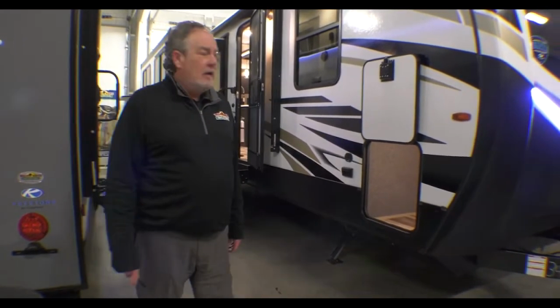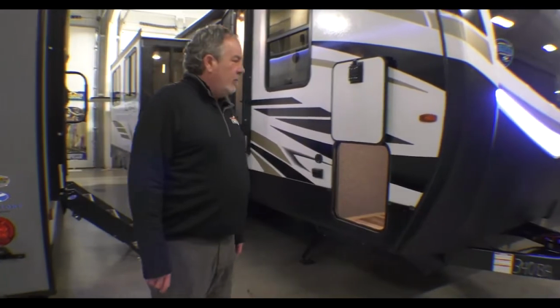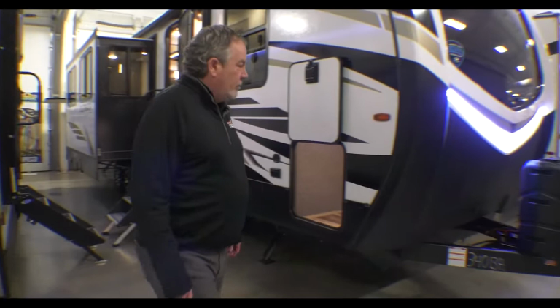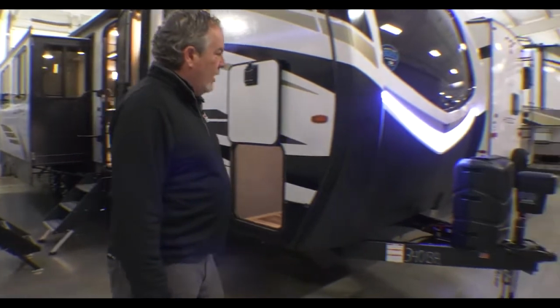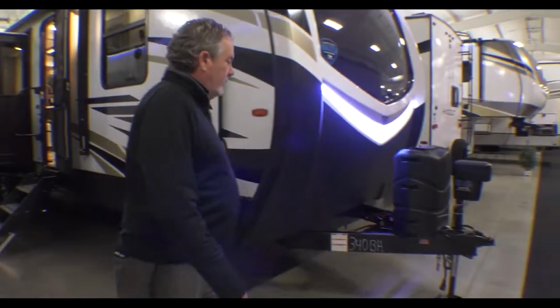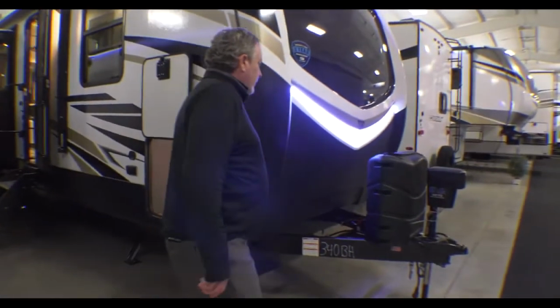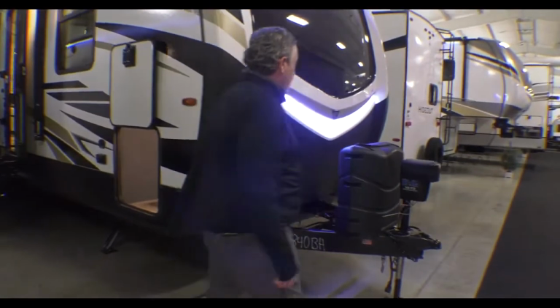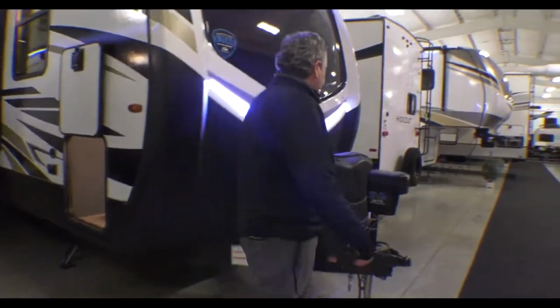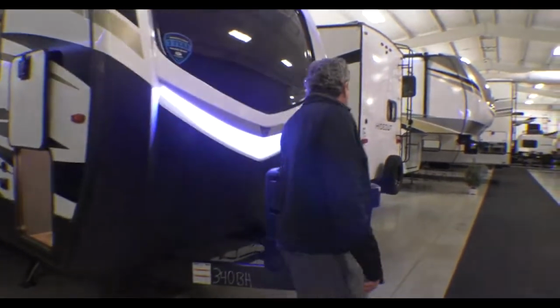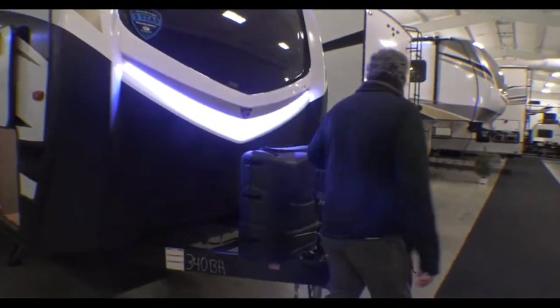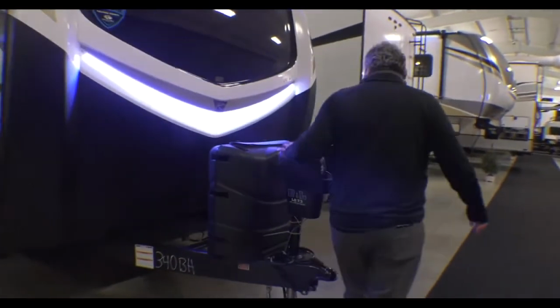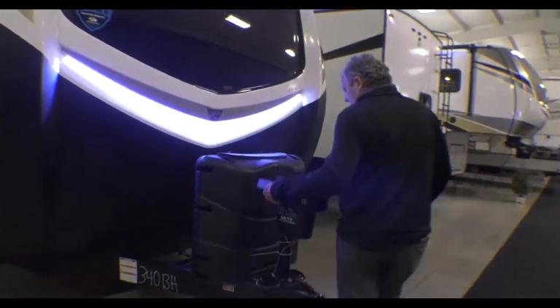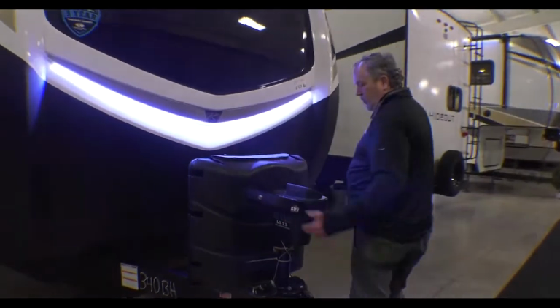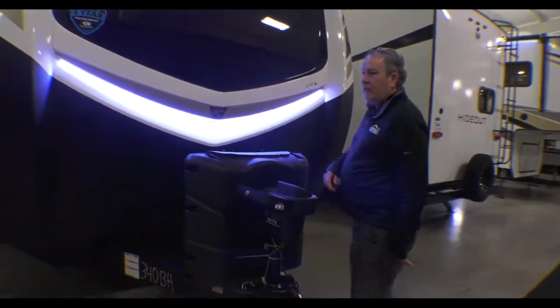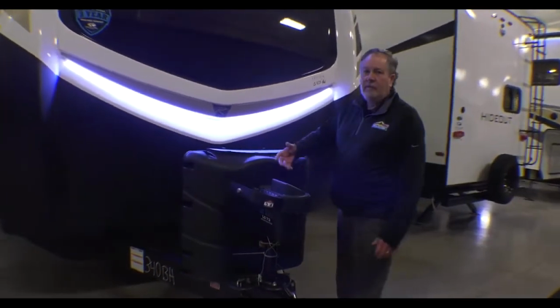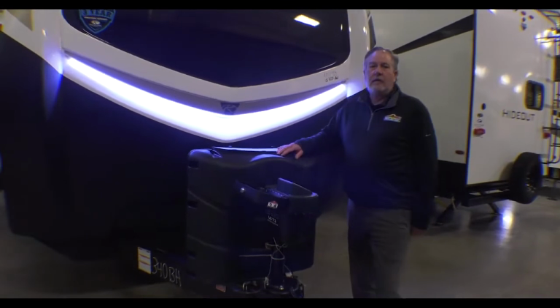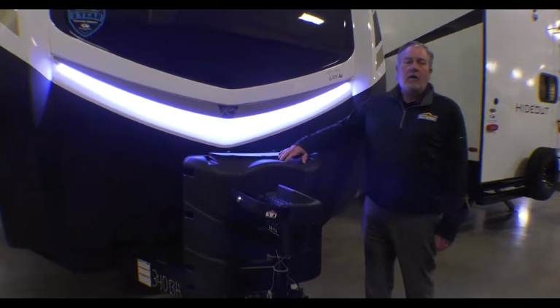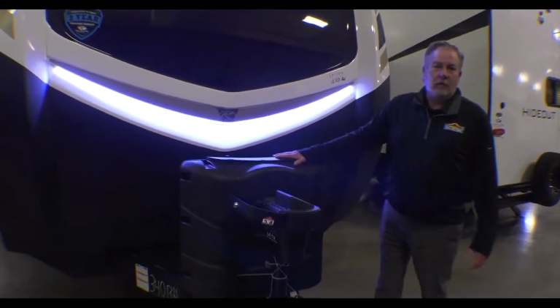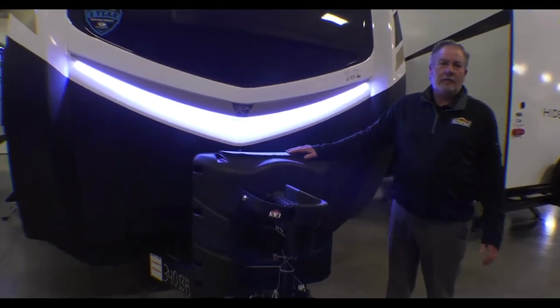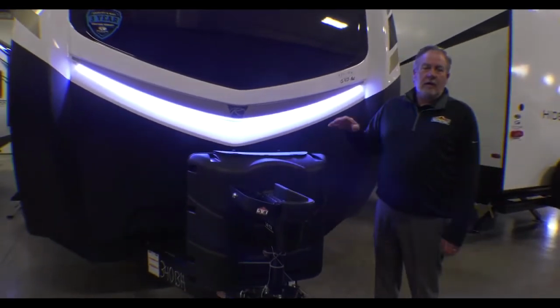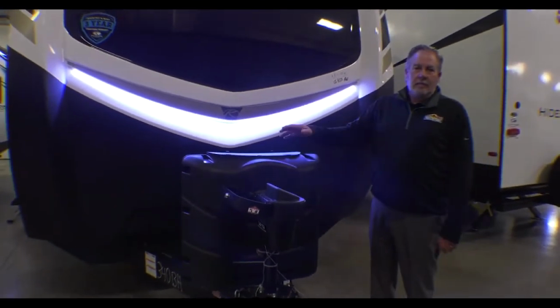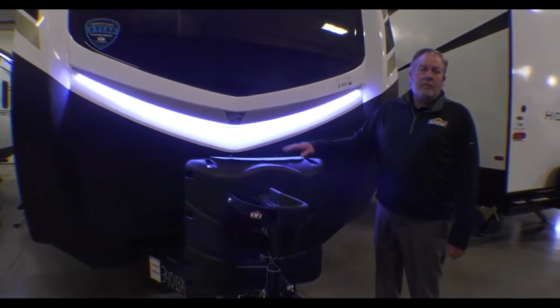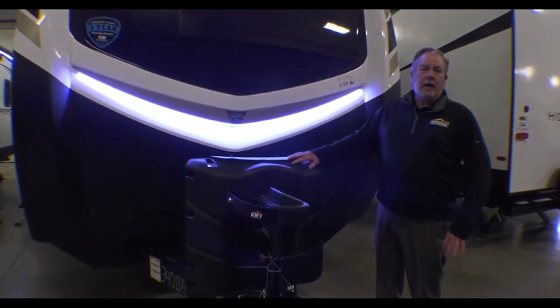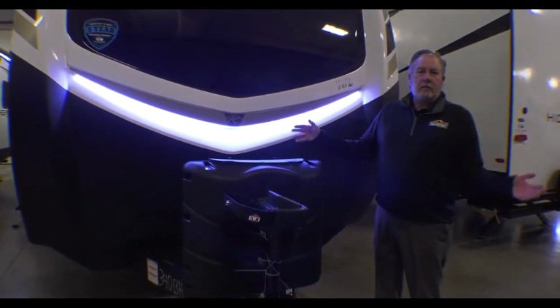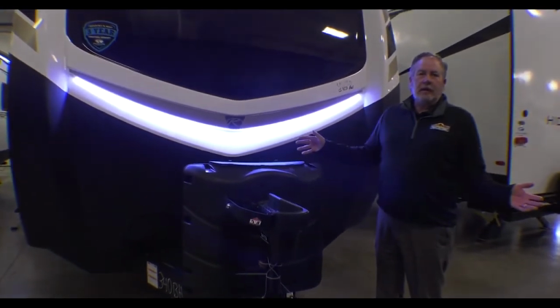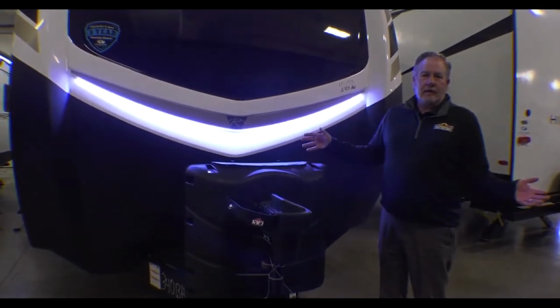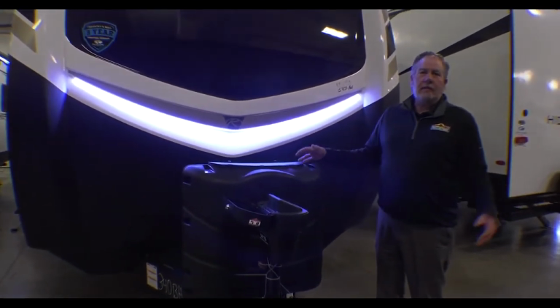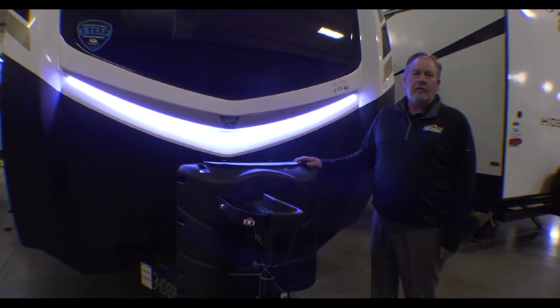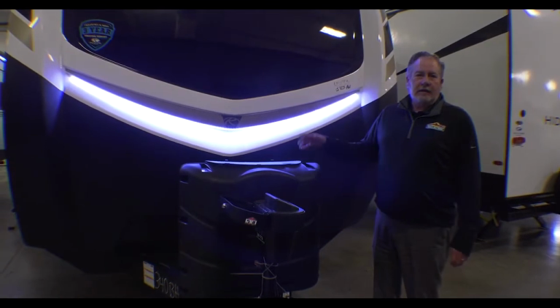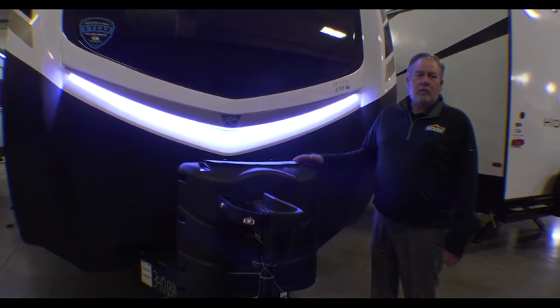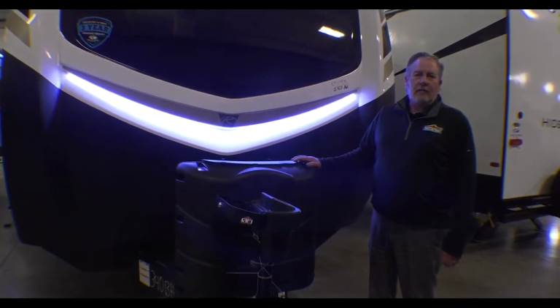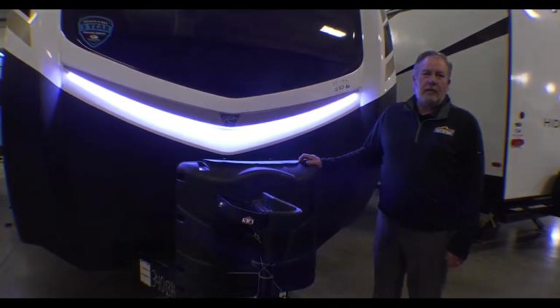A couple things to point out. This Outback has what we call 7-point auto level. Basically push a button, it will completely level itself — take the work out of it for you.